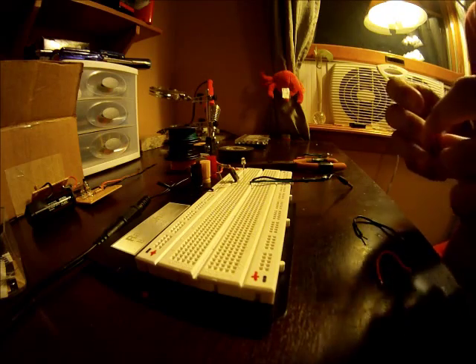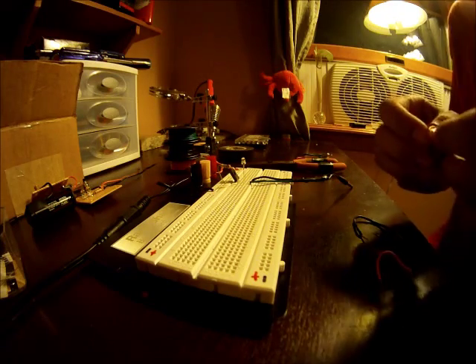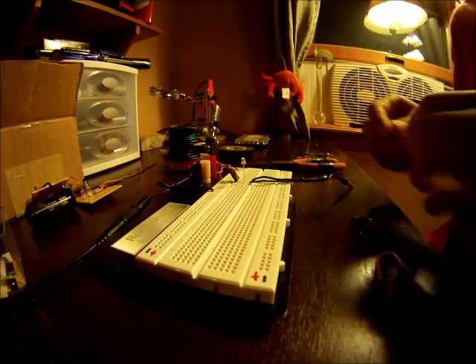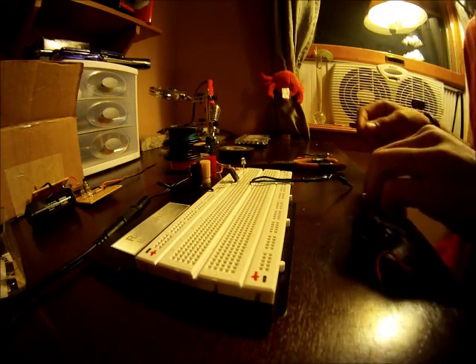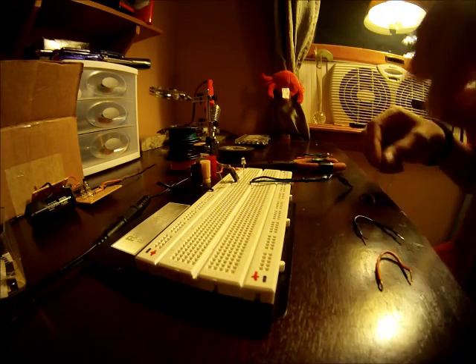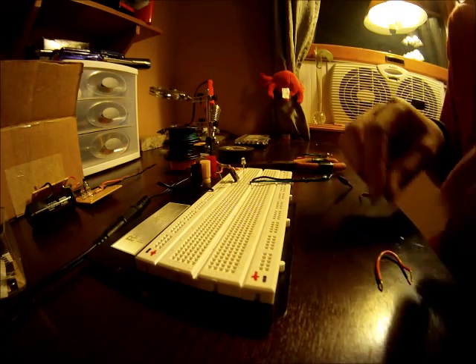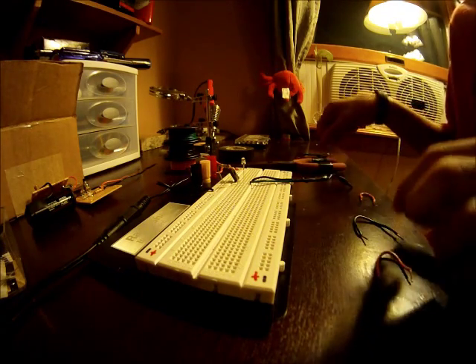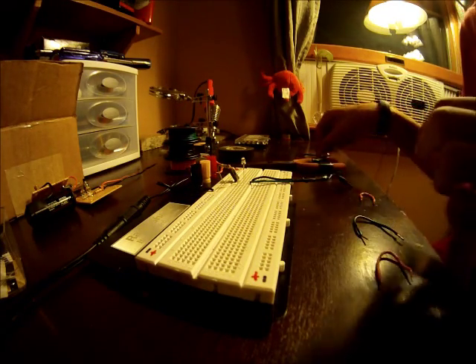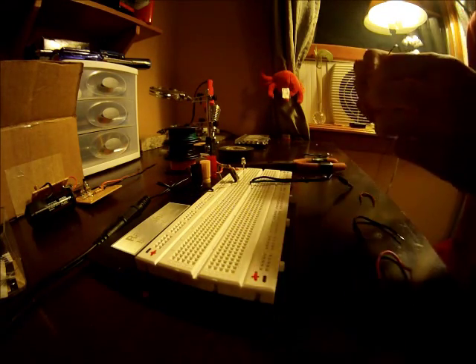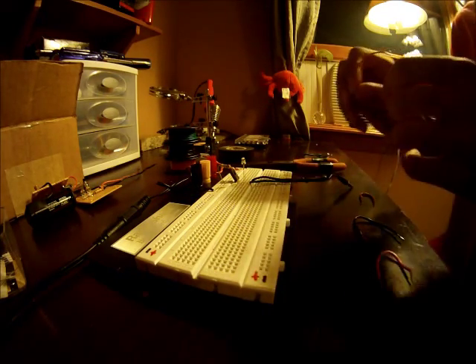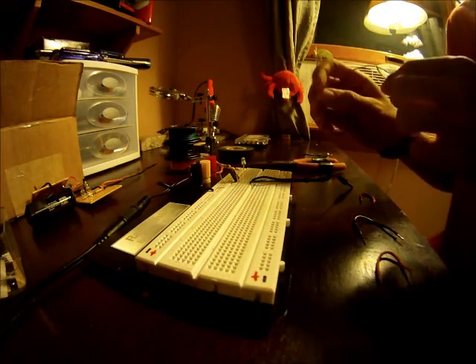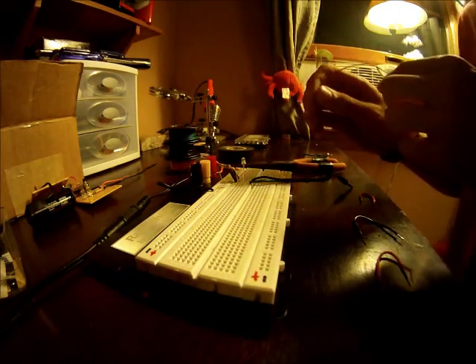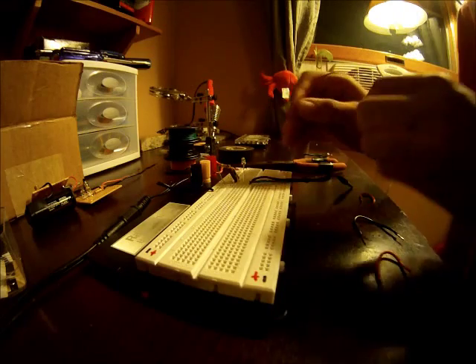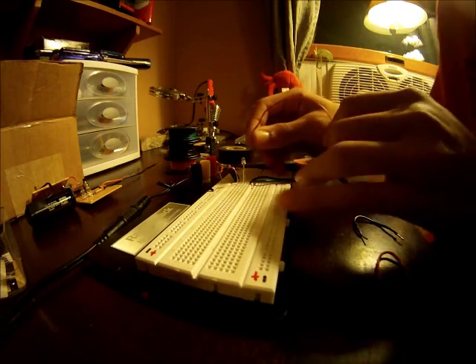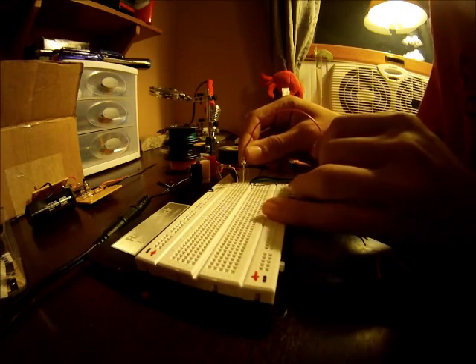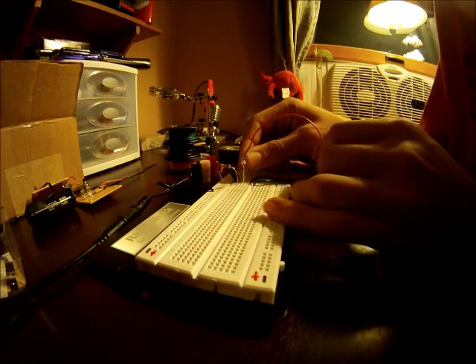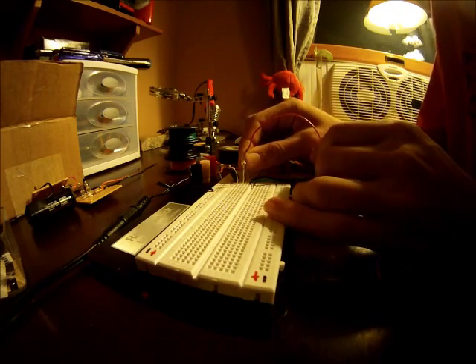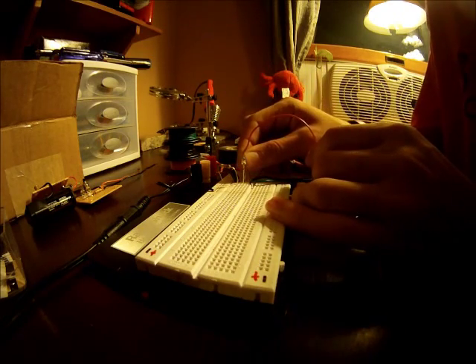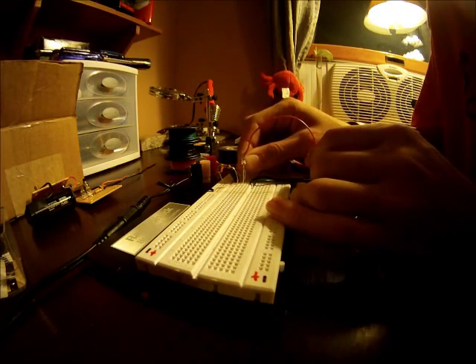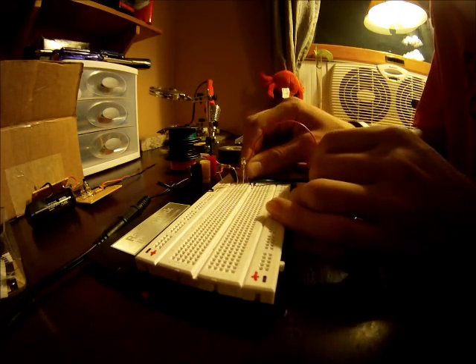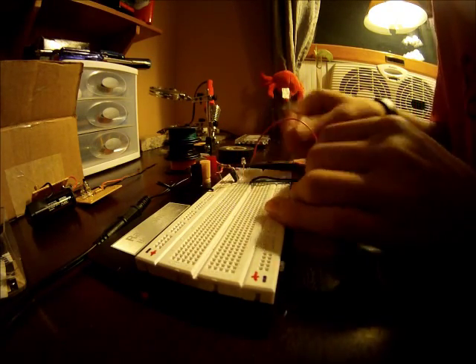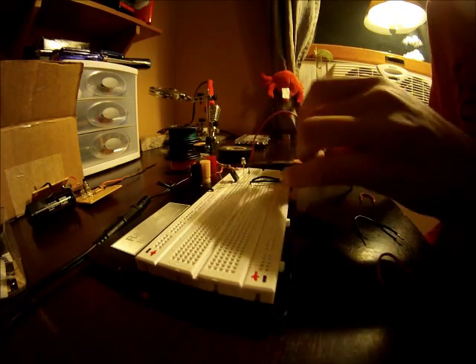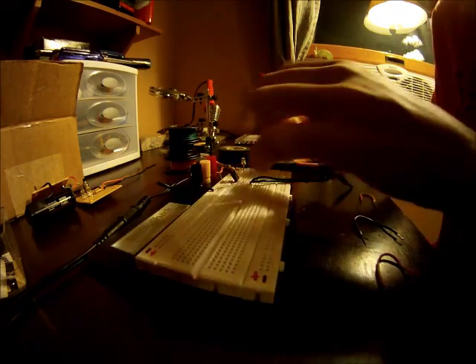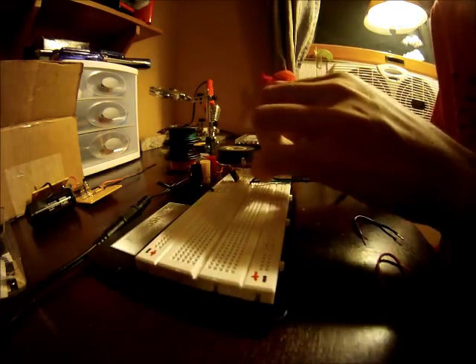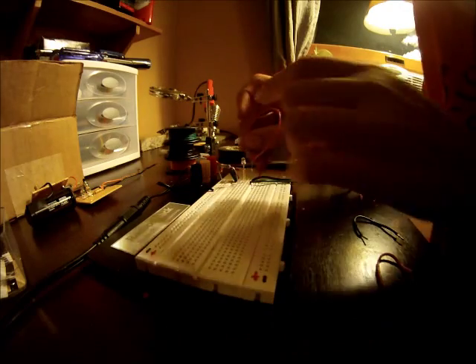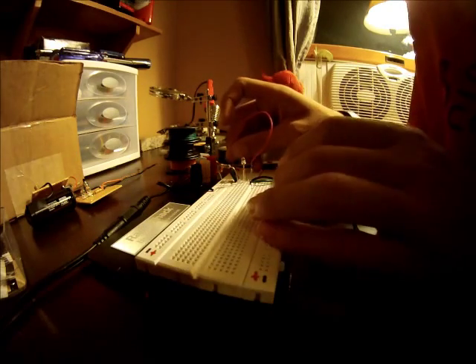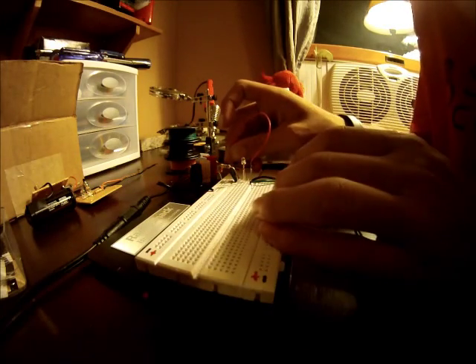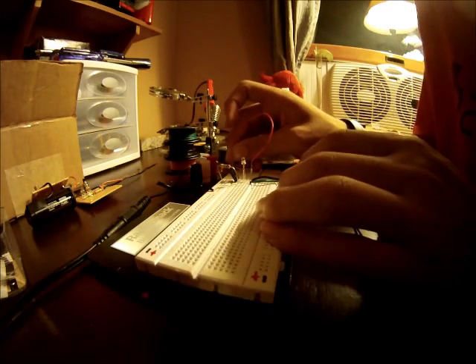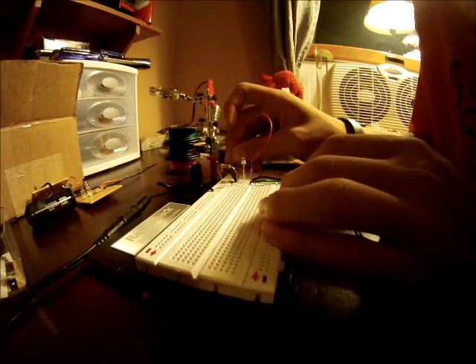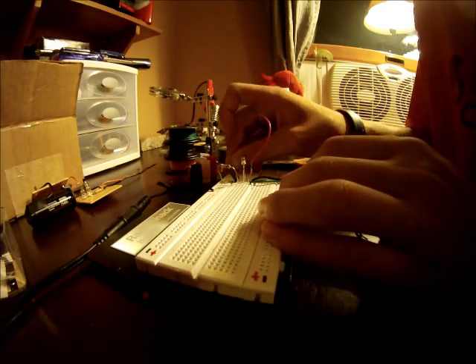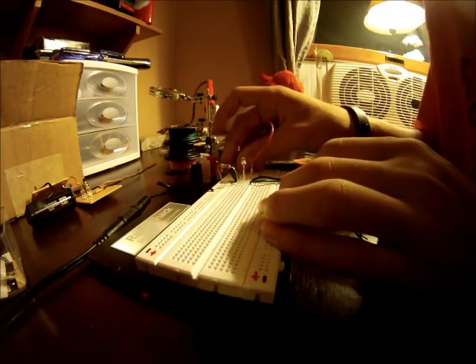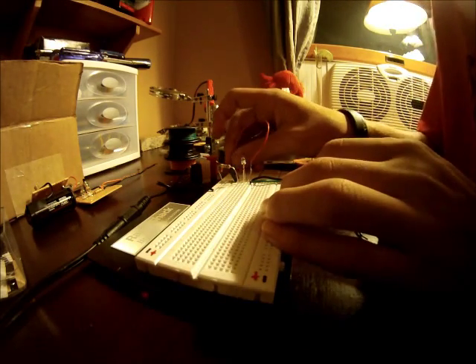We're going to connect the other lead on the LED with the resistor to the positive on the breadboard. Then you're going to take a jumper and connect the pin all the way to the right on the TIP31 to negative on the breadboard.